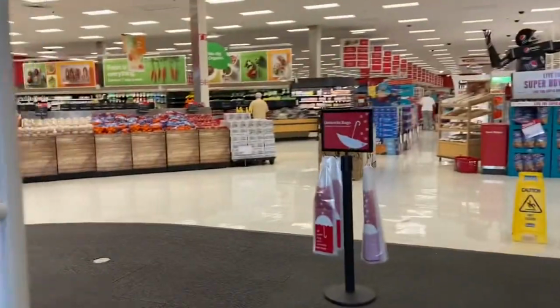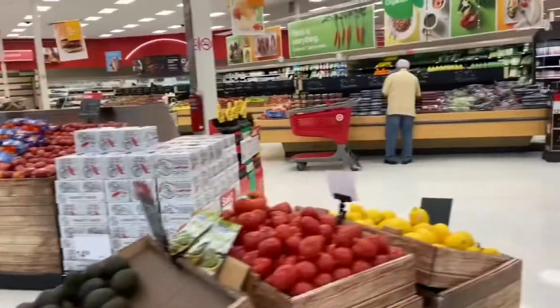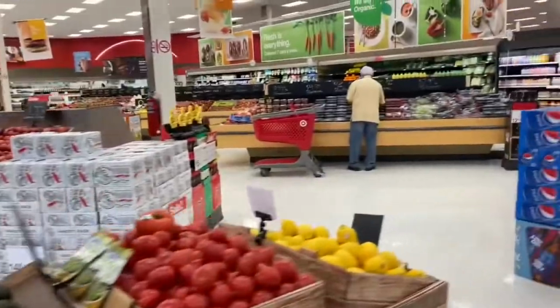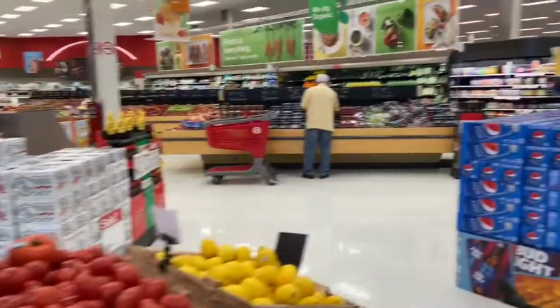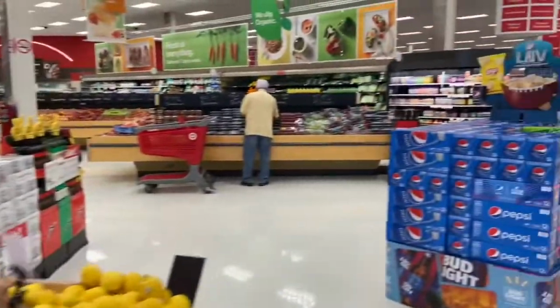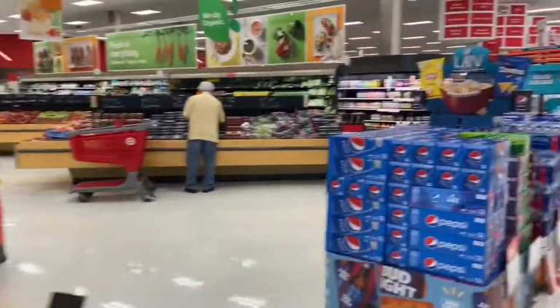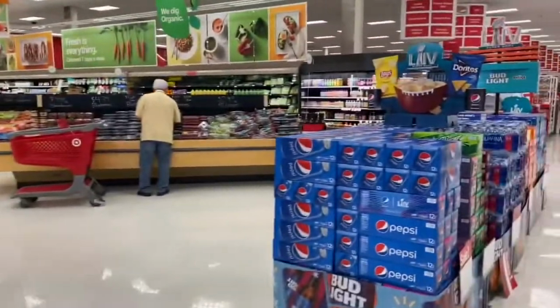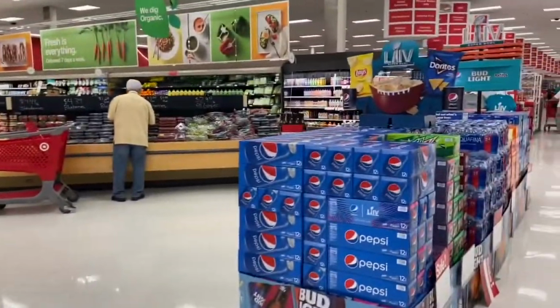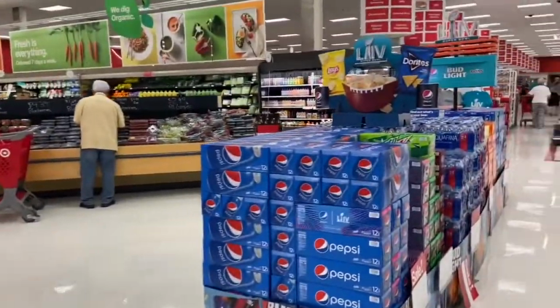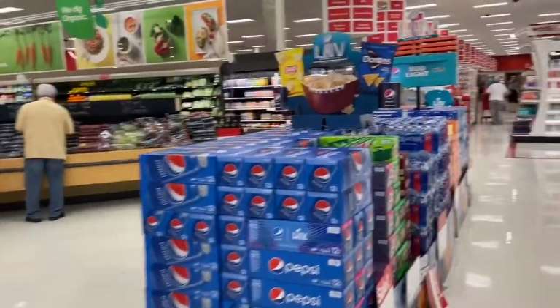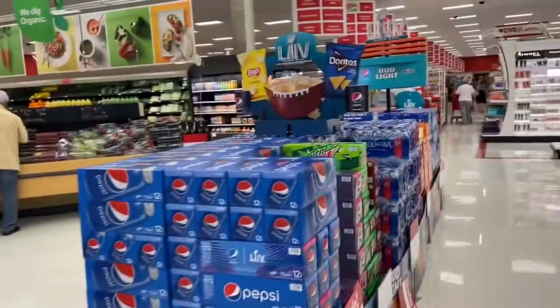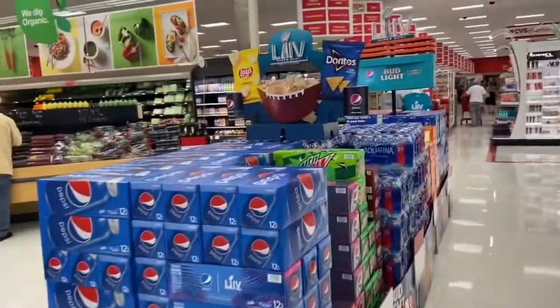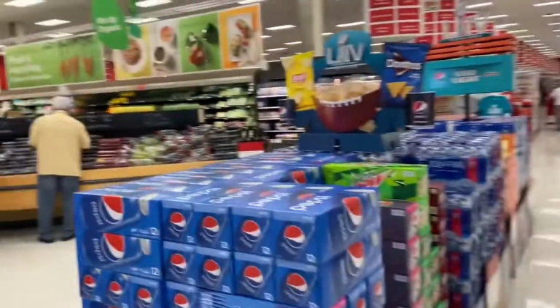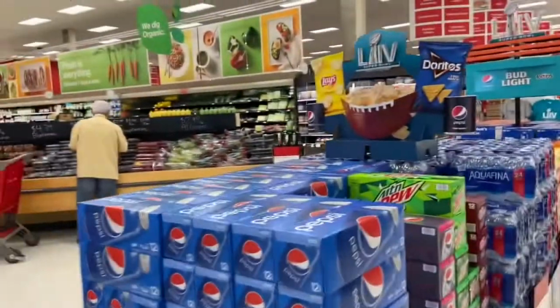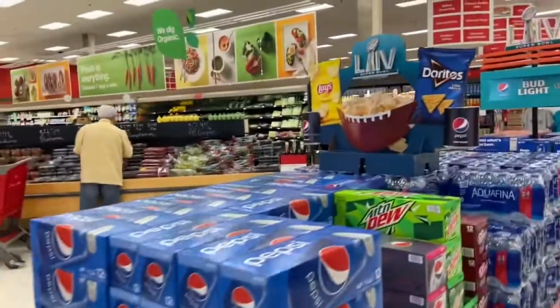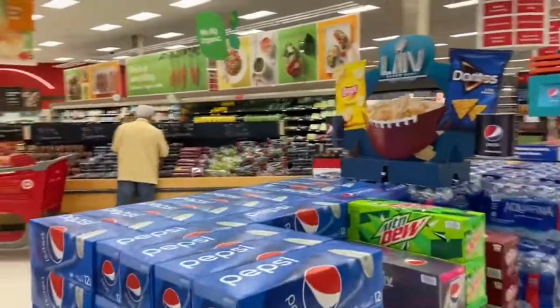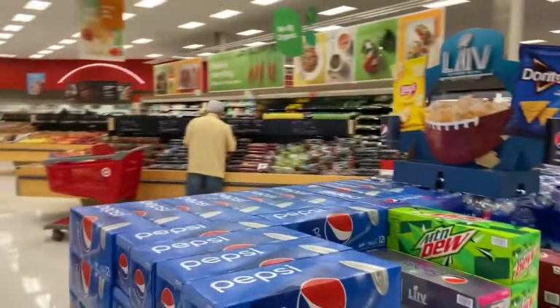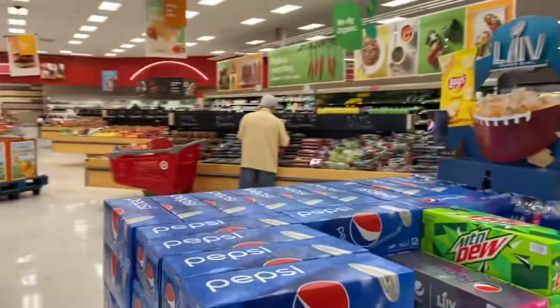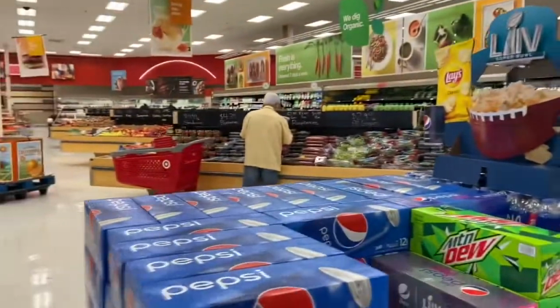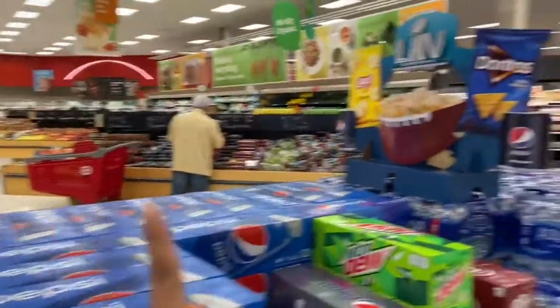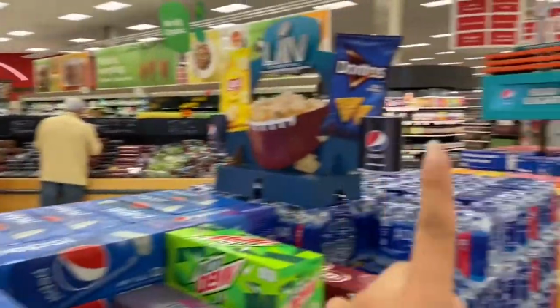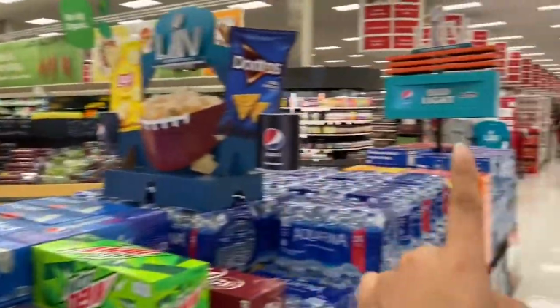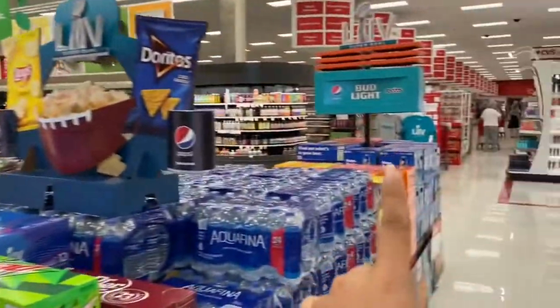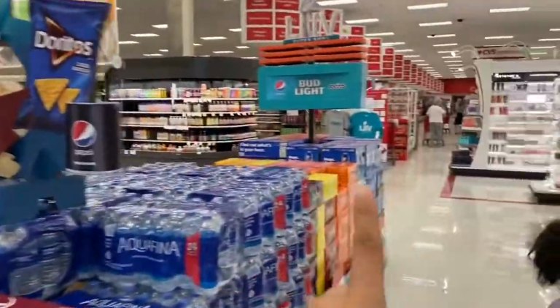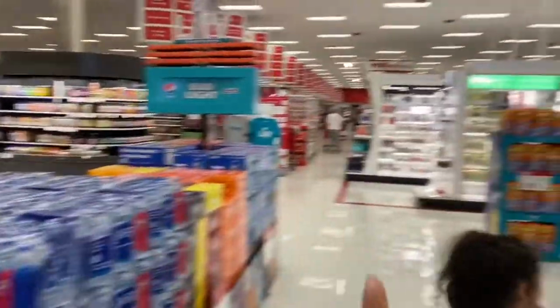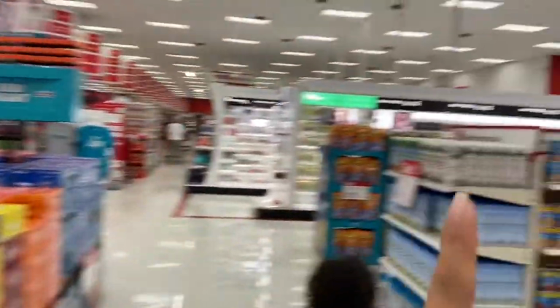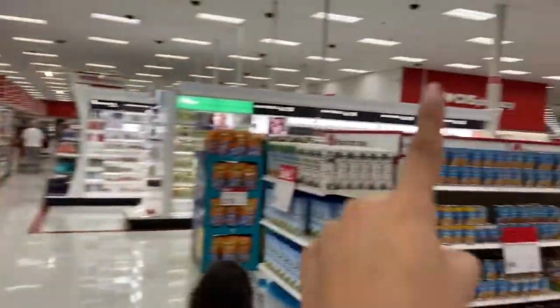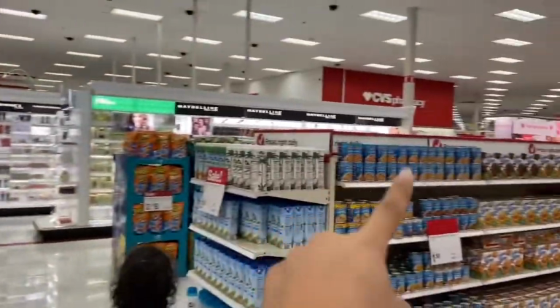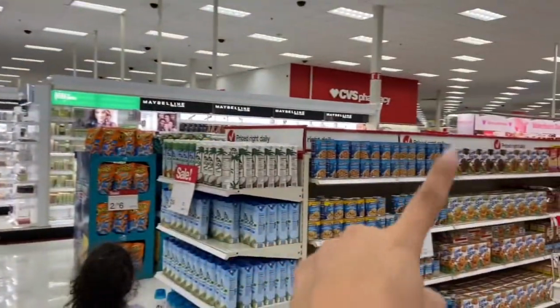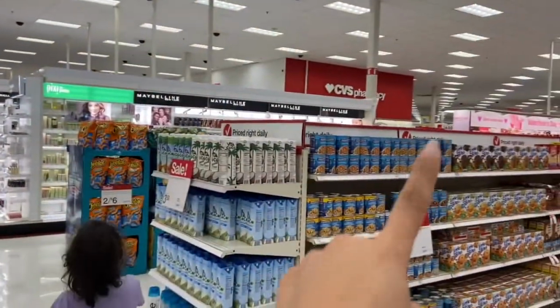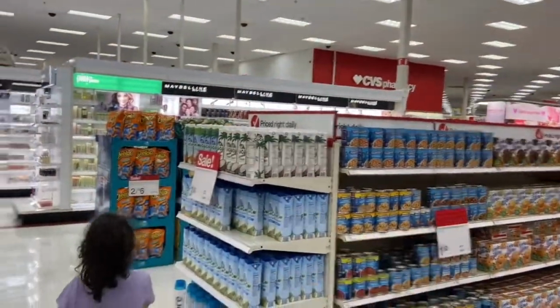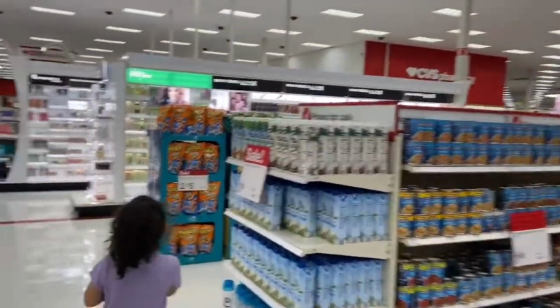So this is my first time going to a Super Target. They have this grocery store section over here, and they have a ton of stuff here, and then over here to your right is the actual Target store stuff.